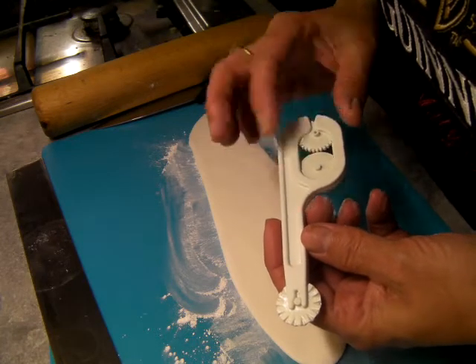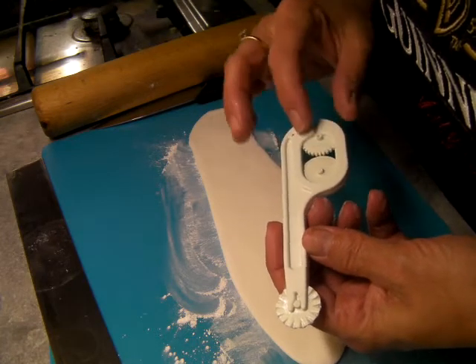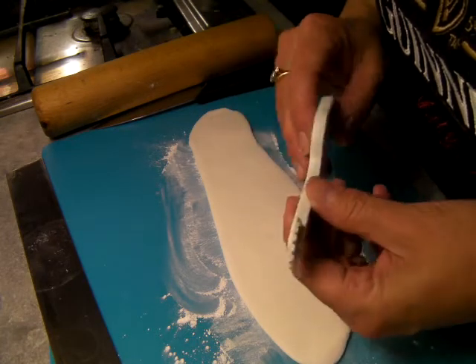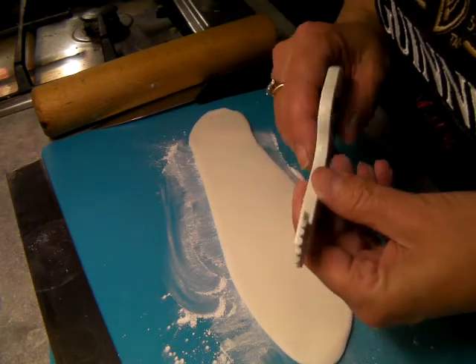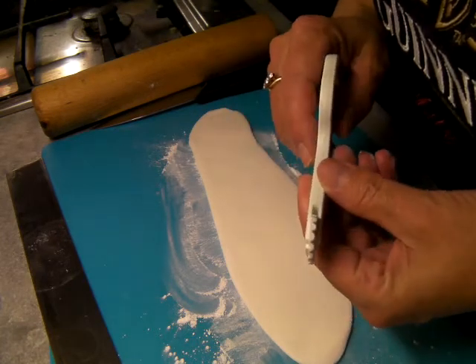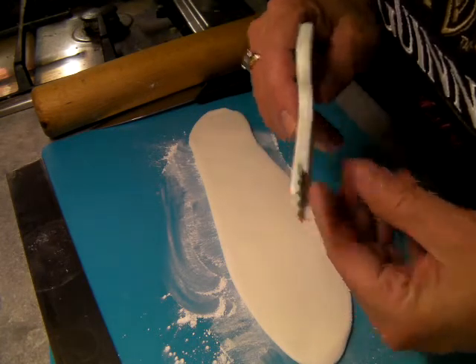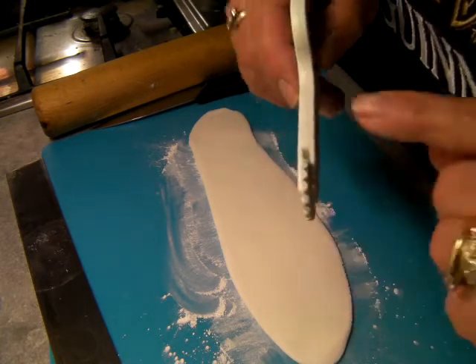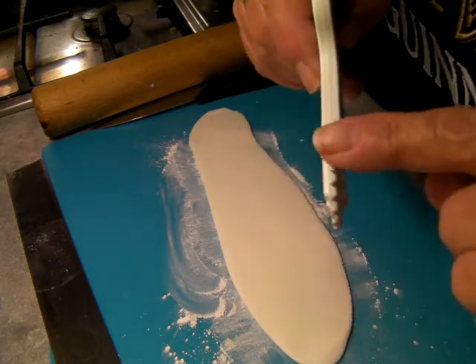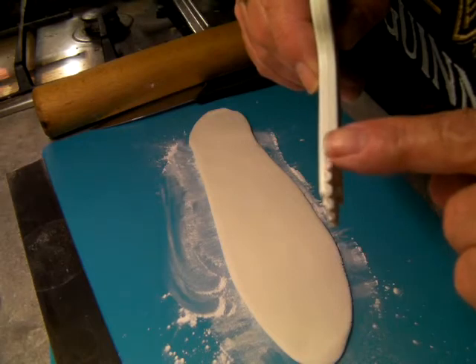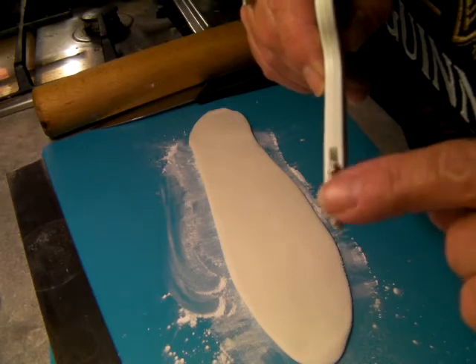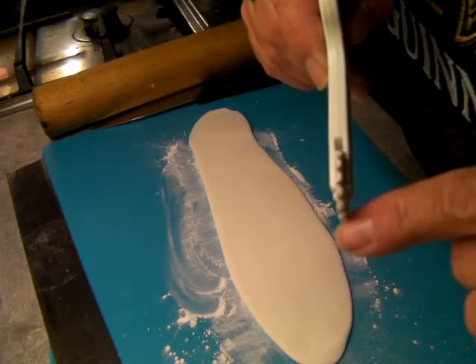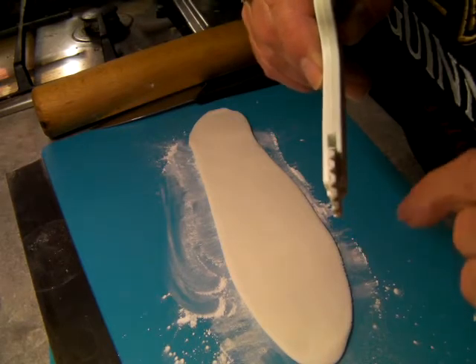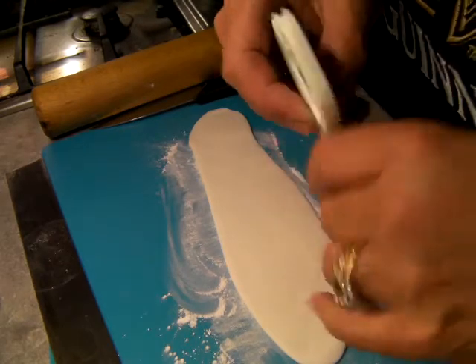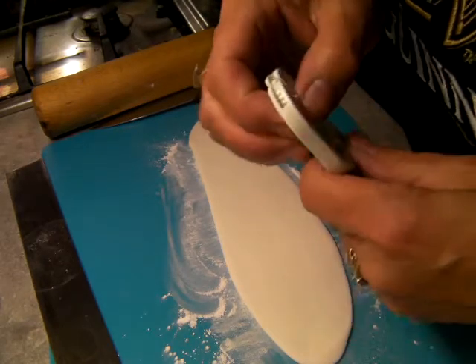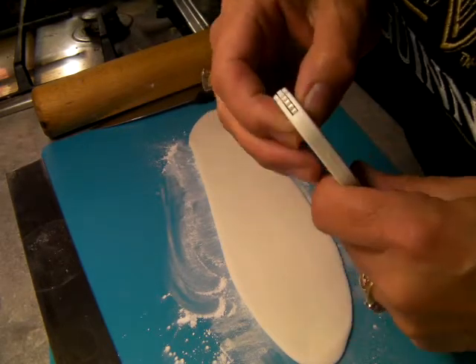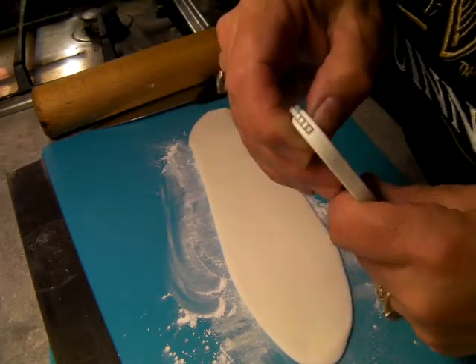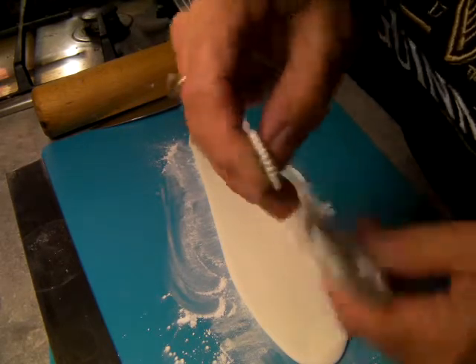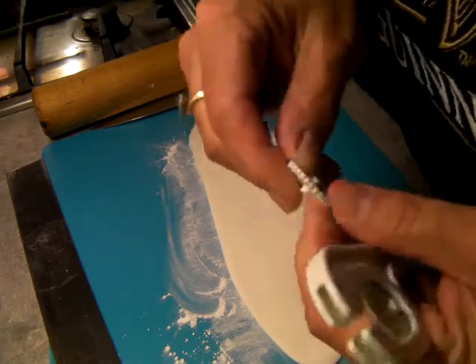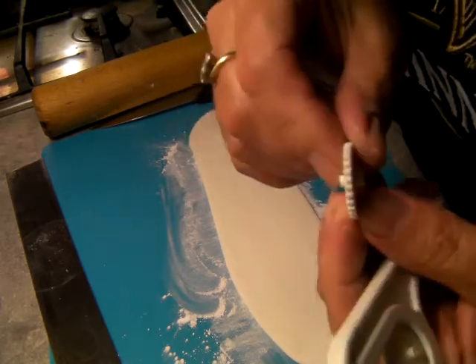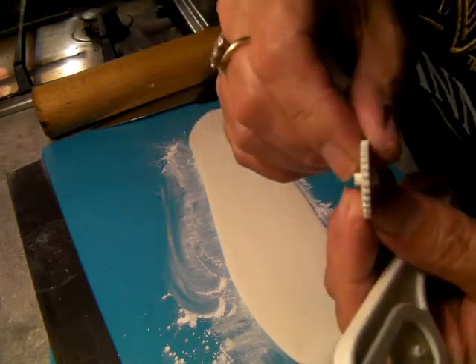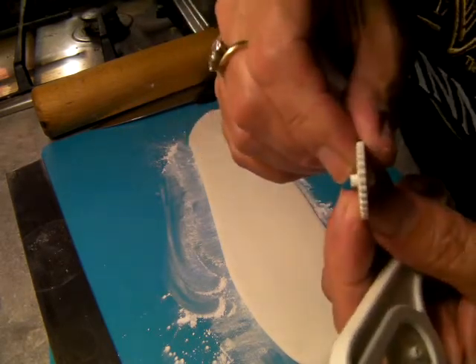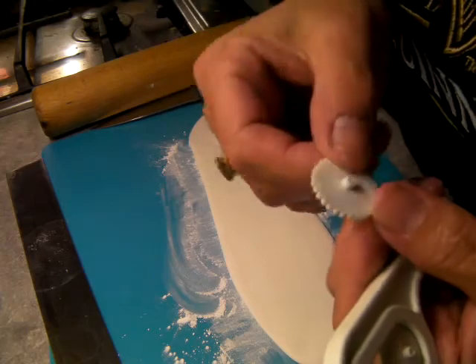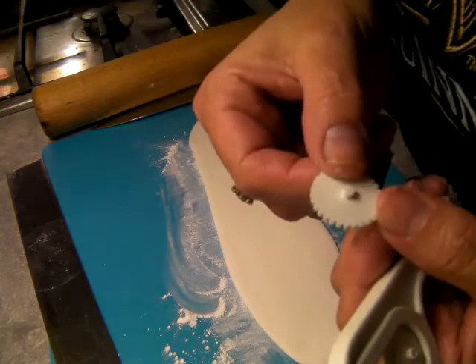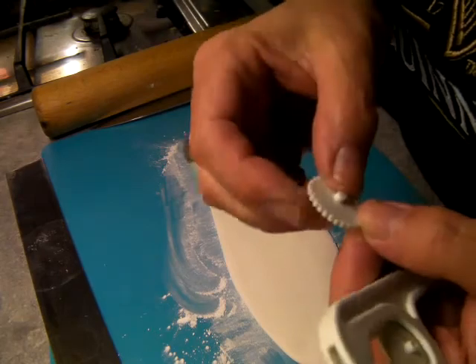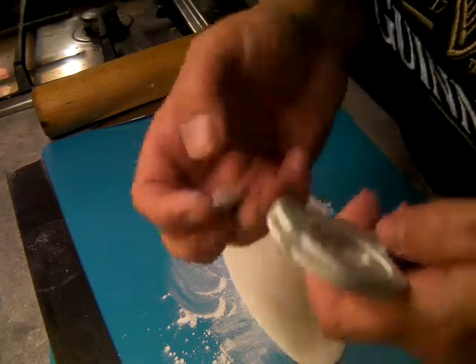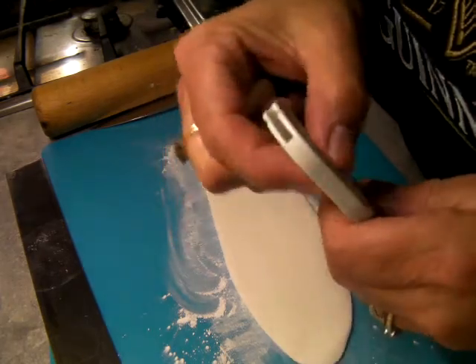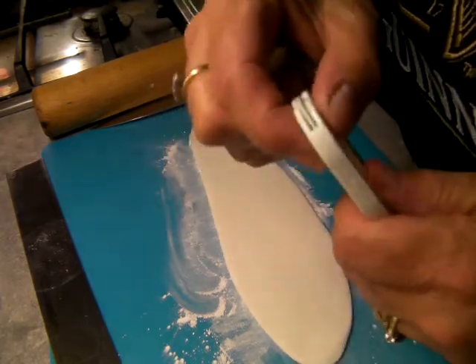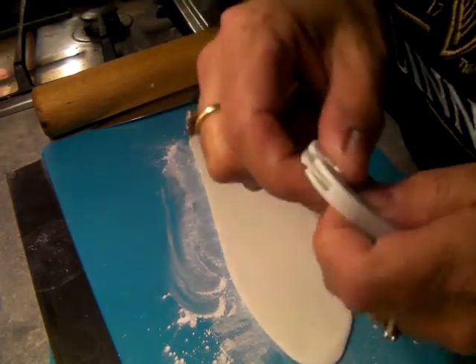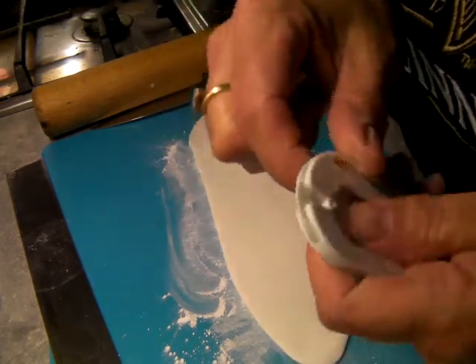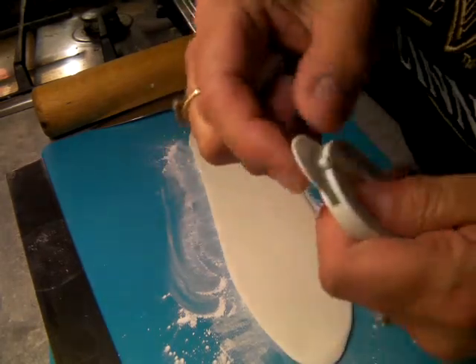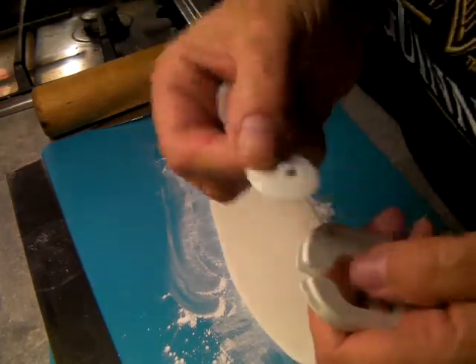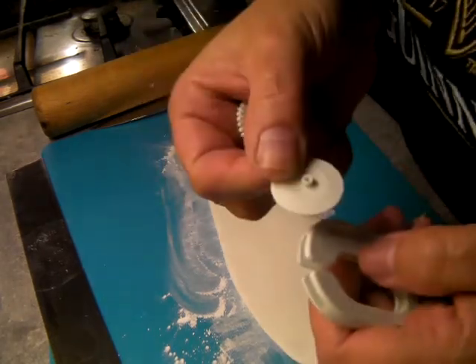It's got three wheels. It's got this one, which is like a zigzag. Then you've got the one that's got just the other of the teeth. And then a plain cutting one.